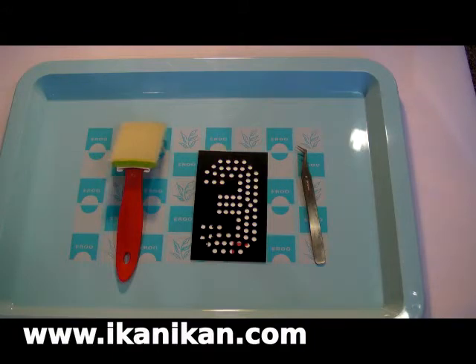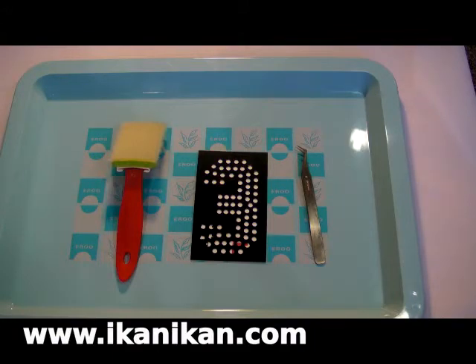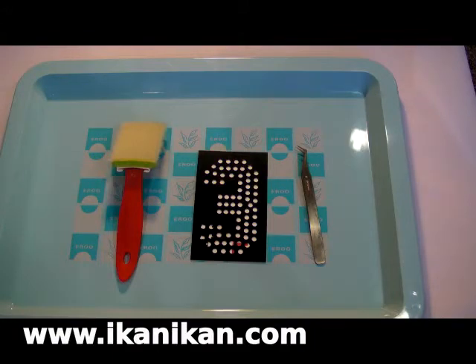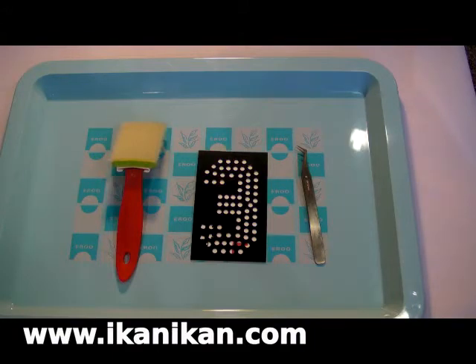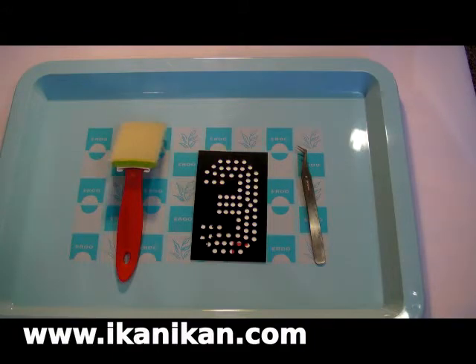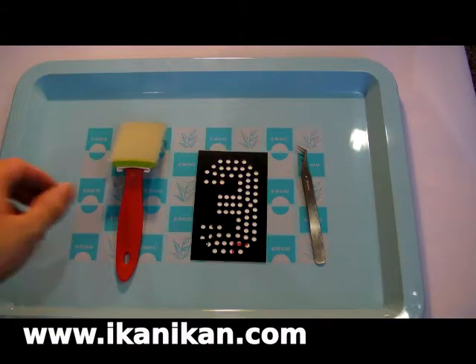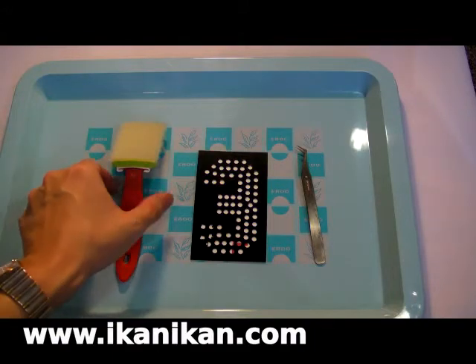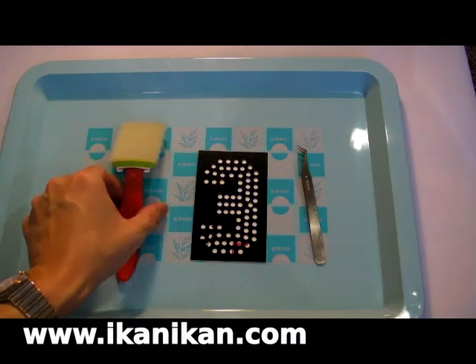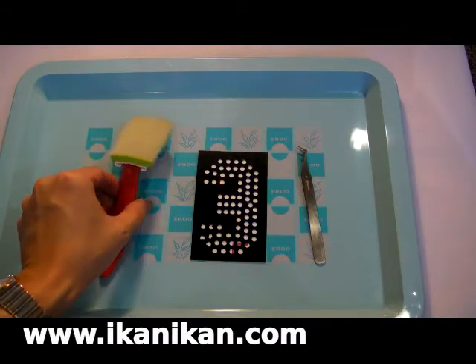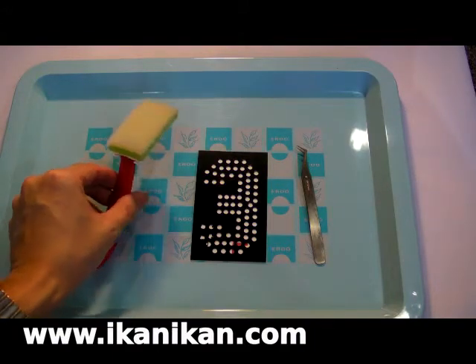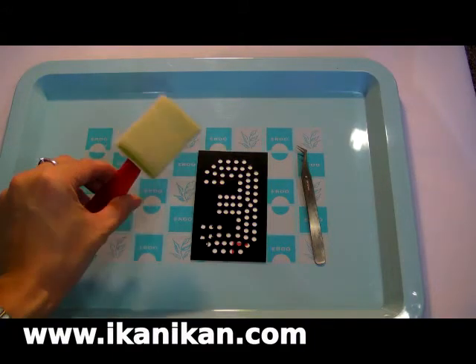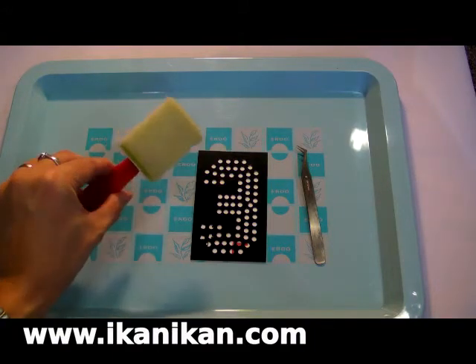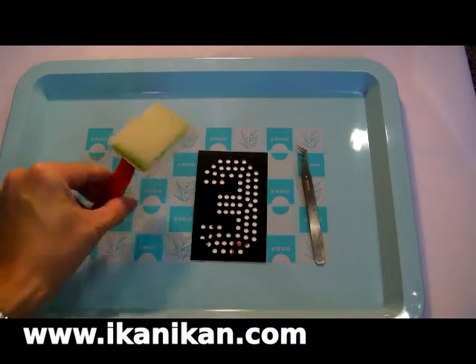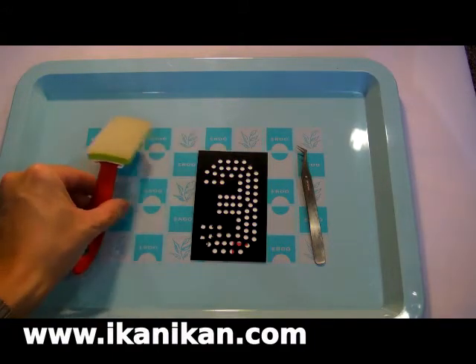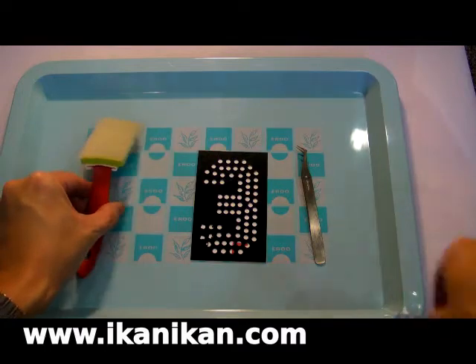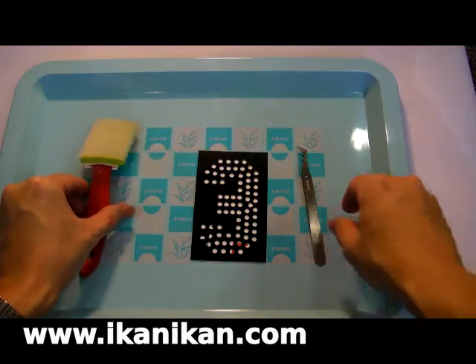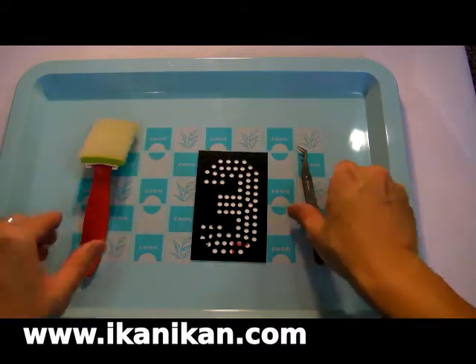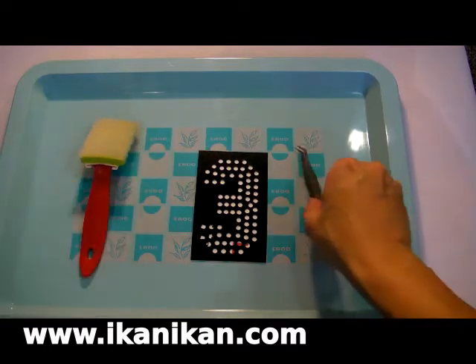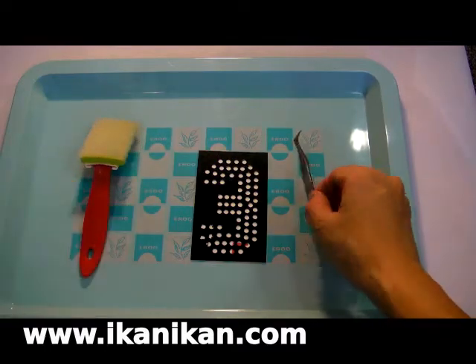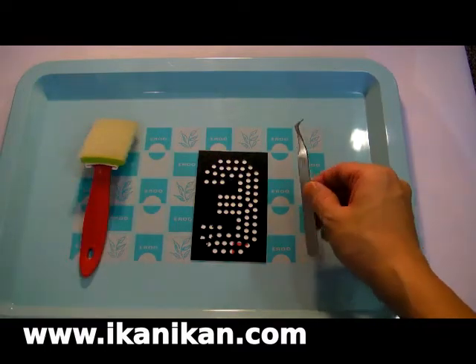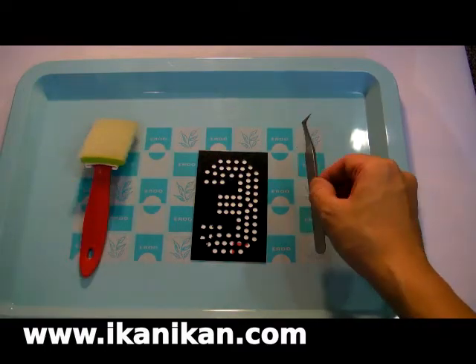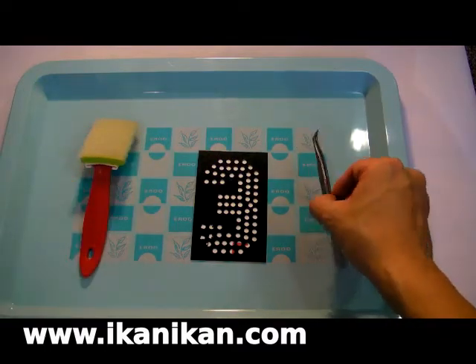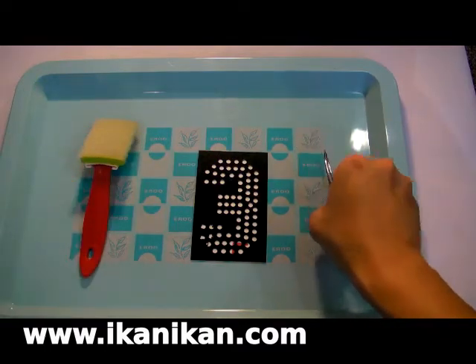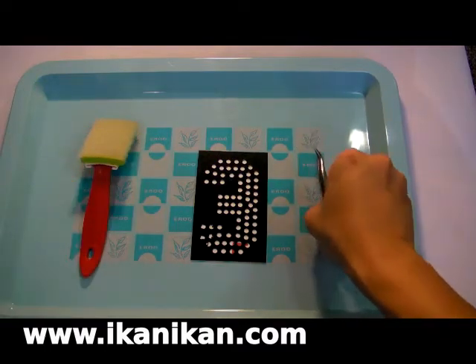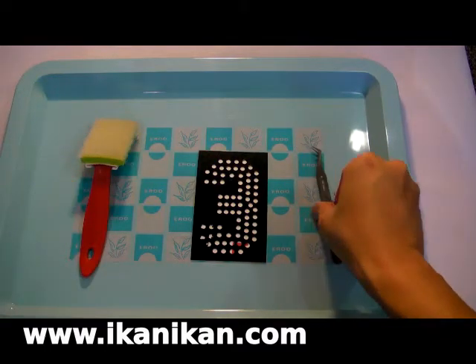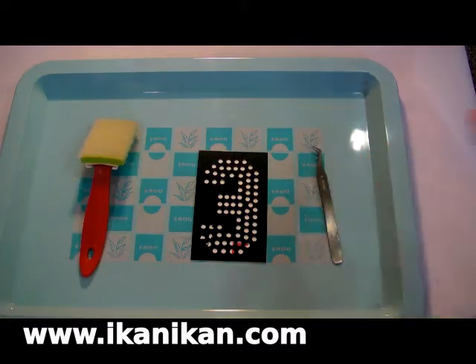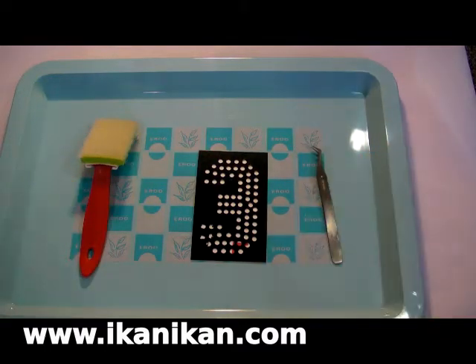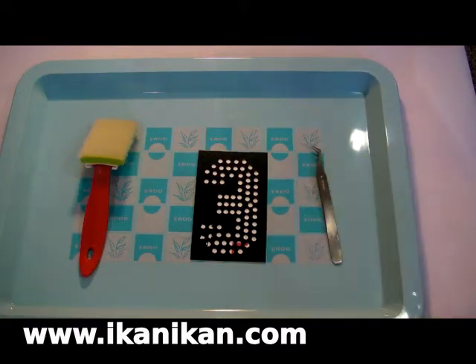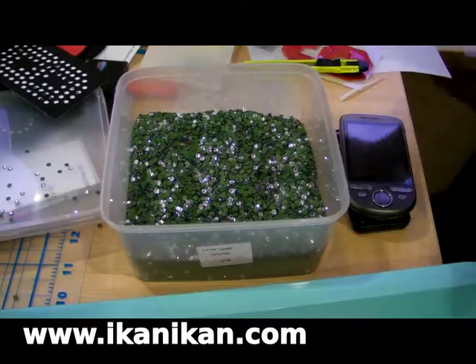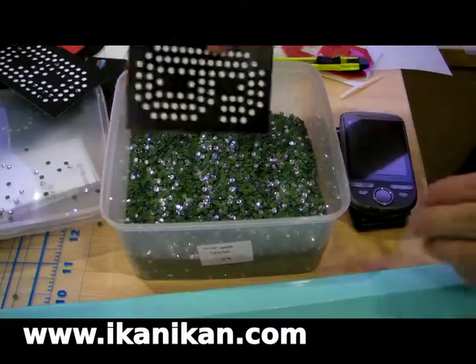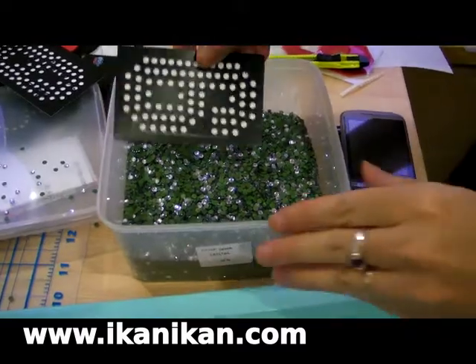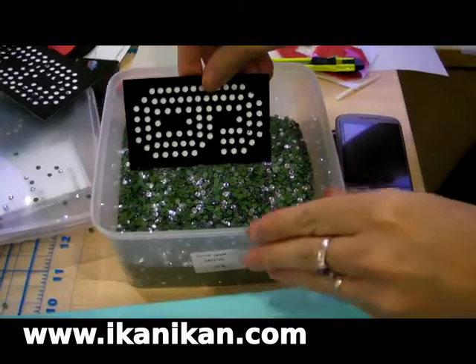Prepare a tray, a brush, a pair of tweezers, and a rhinestone template.